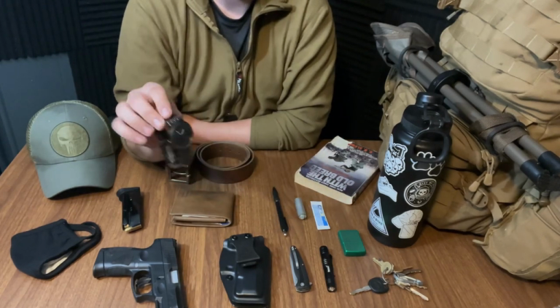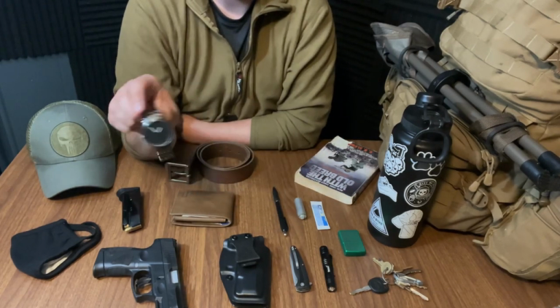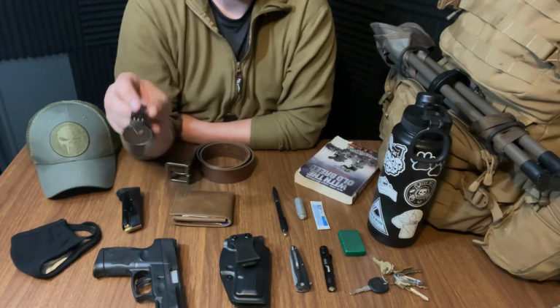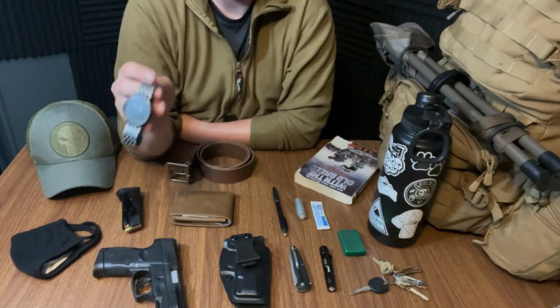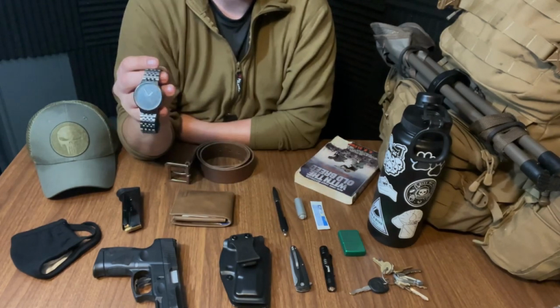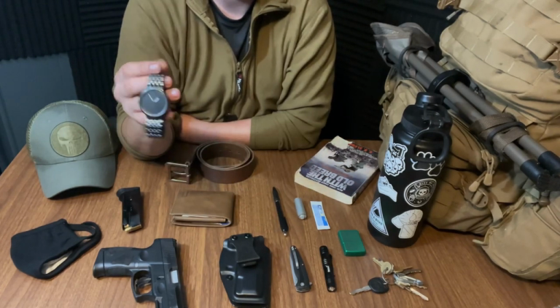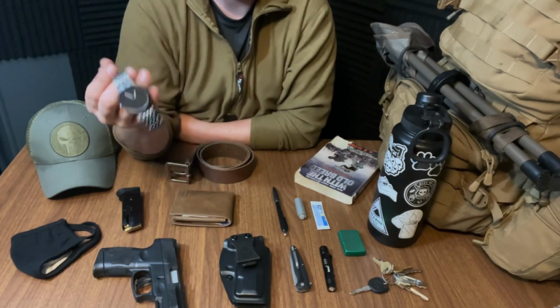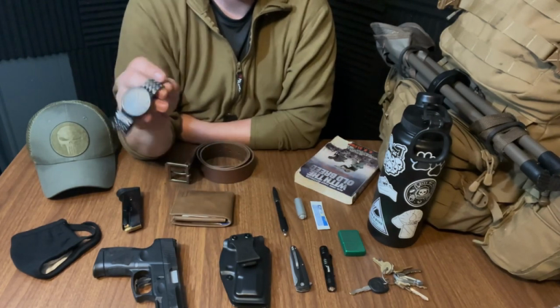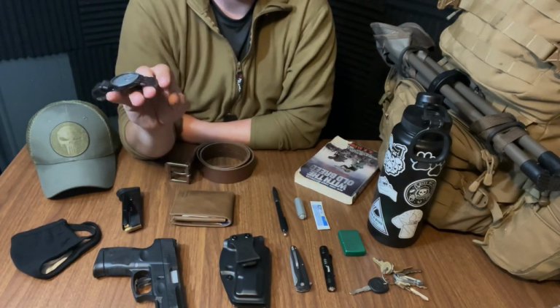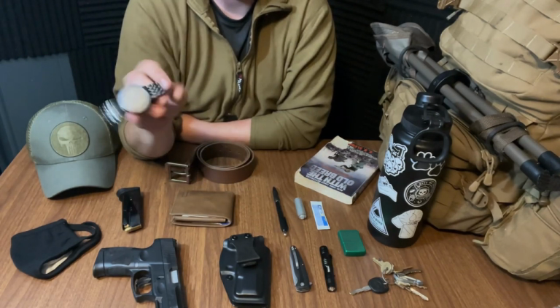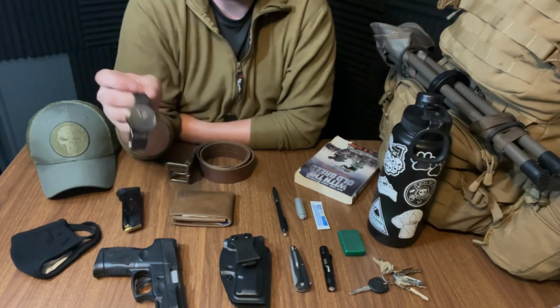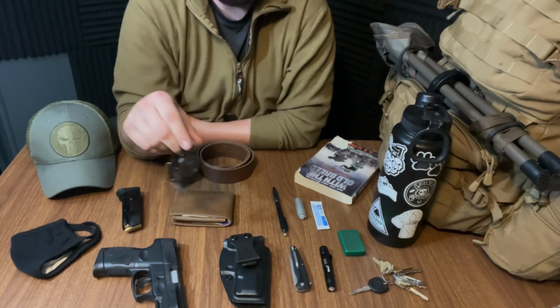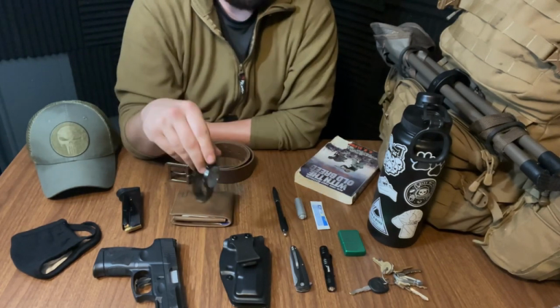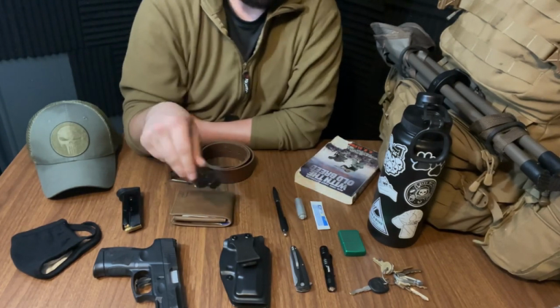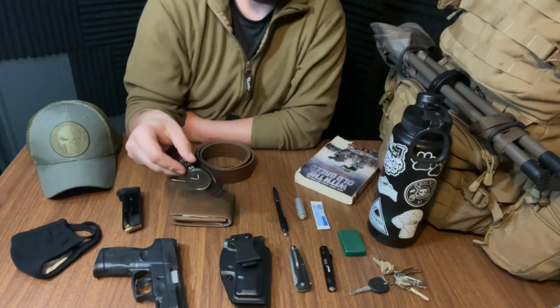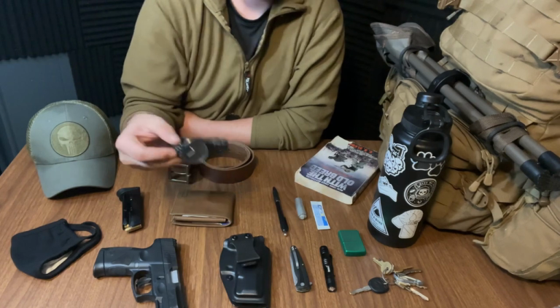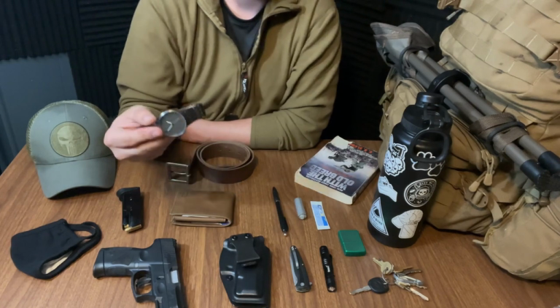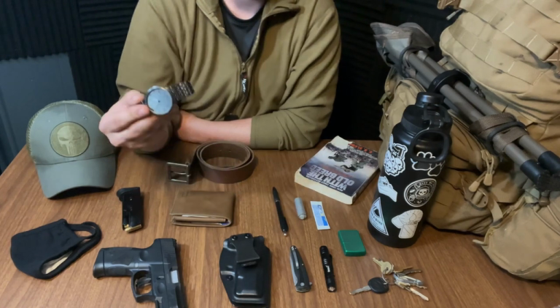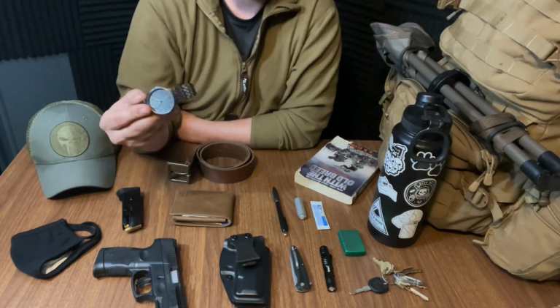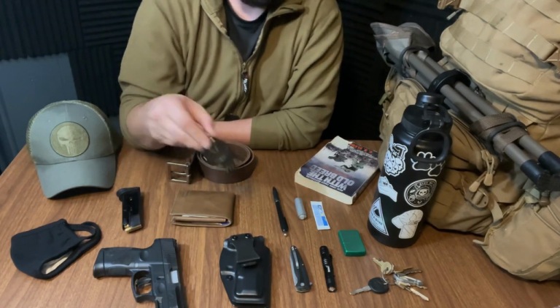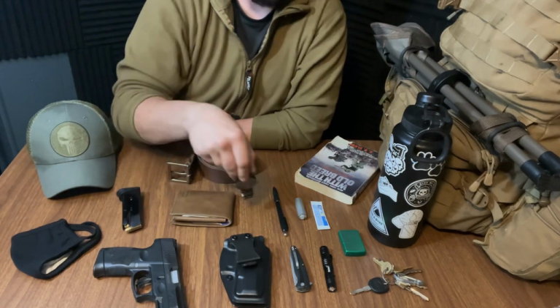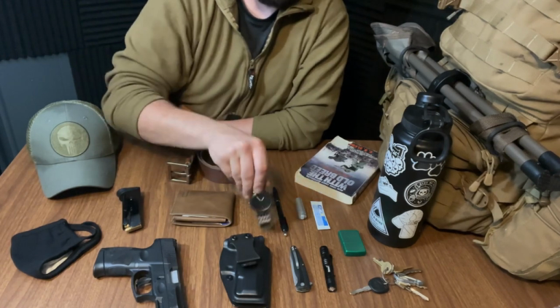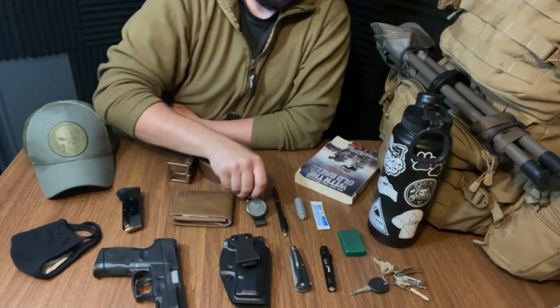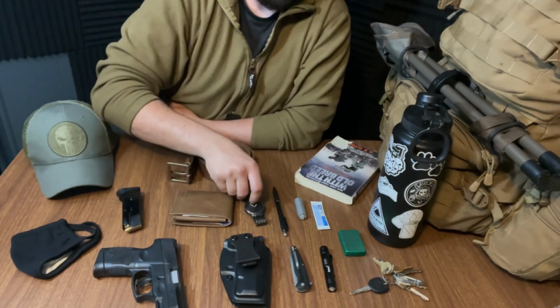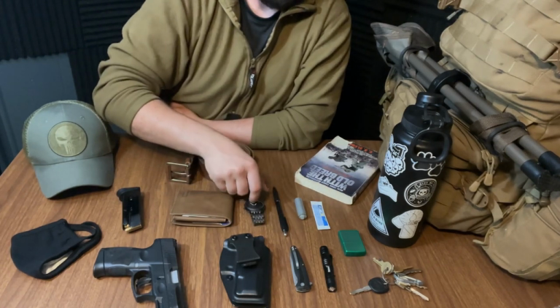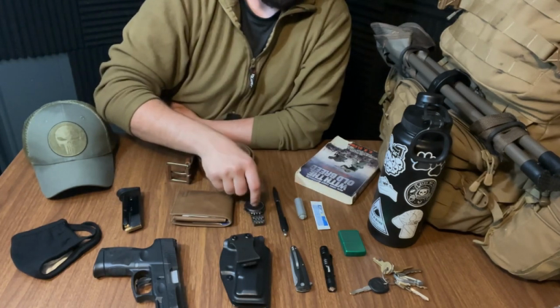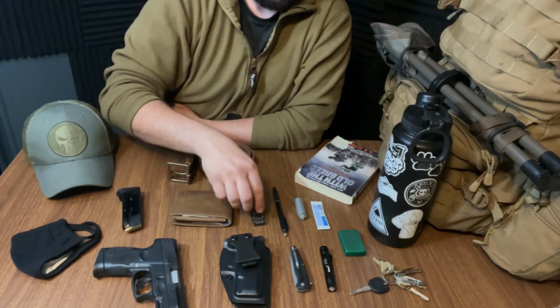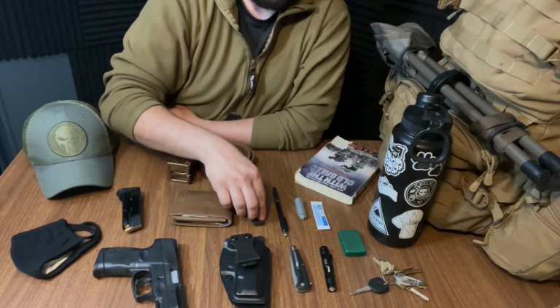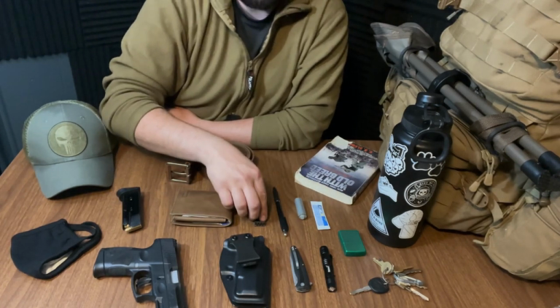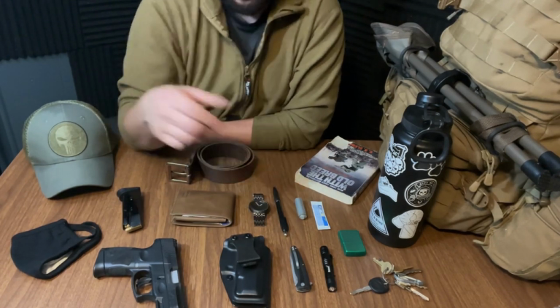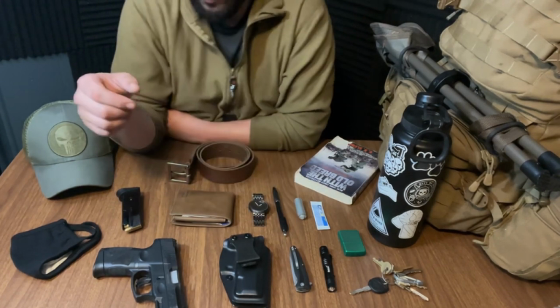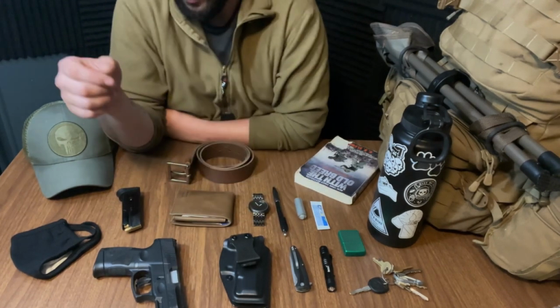El cheapo watch. I got this for nothing at Walmart, but it does its job well. I think it's a little water resistant — maybe not.